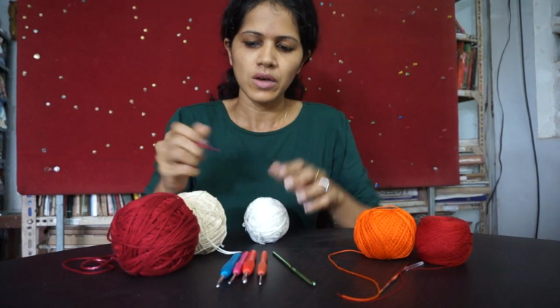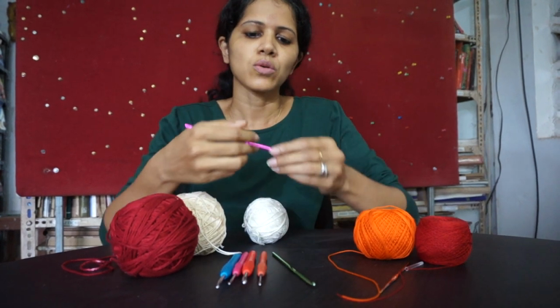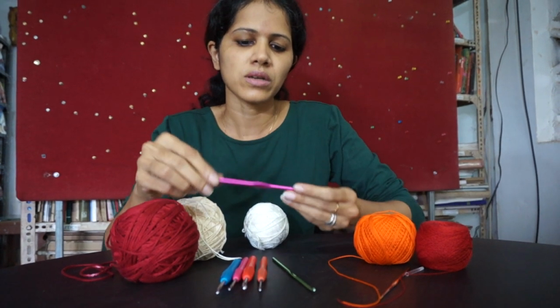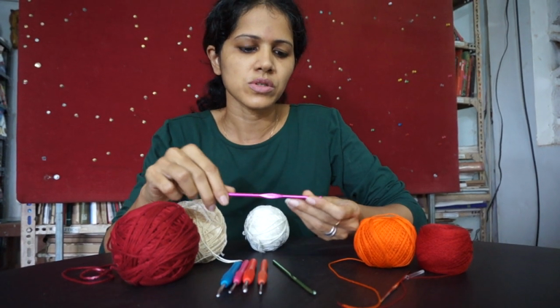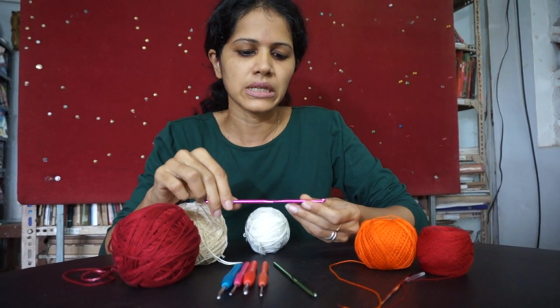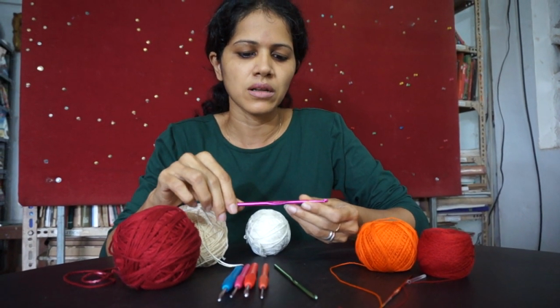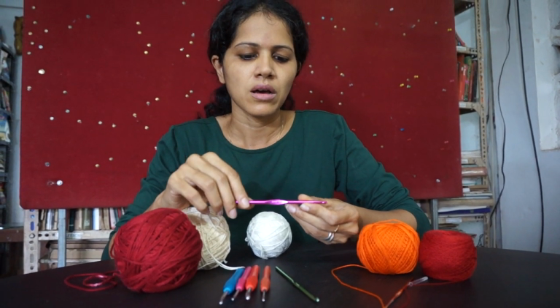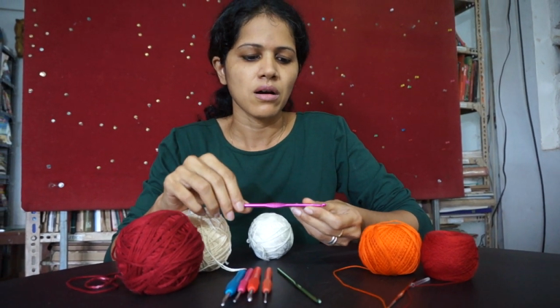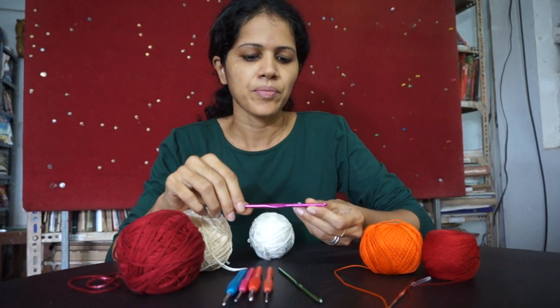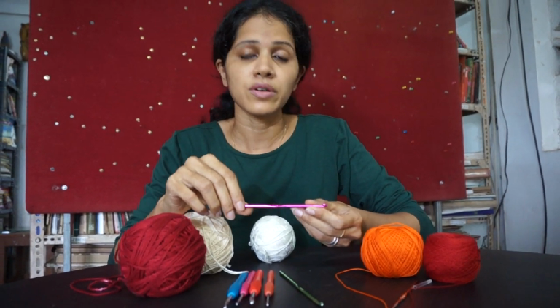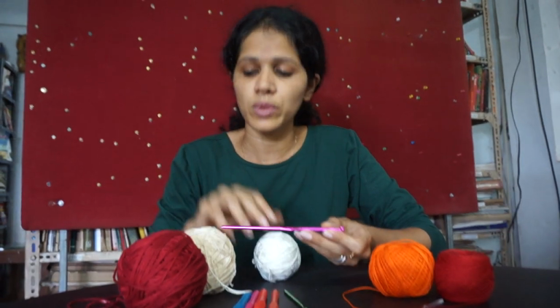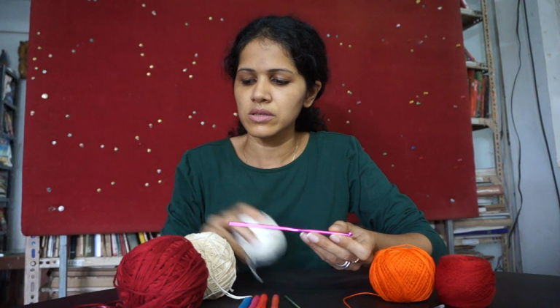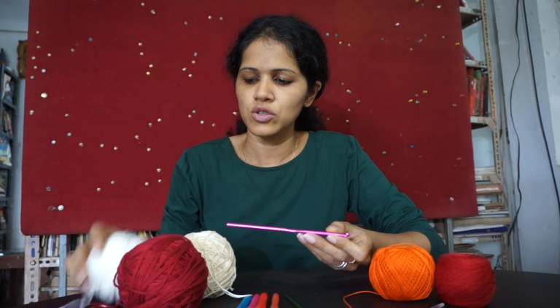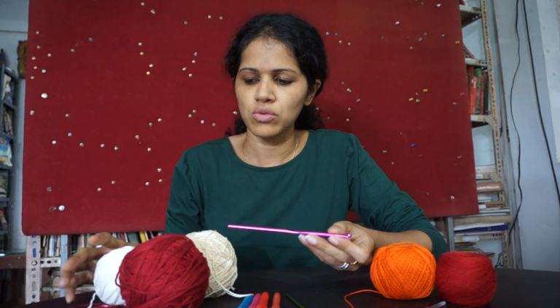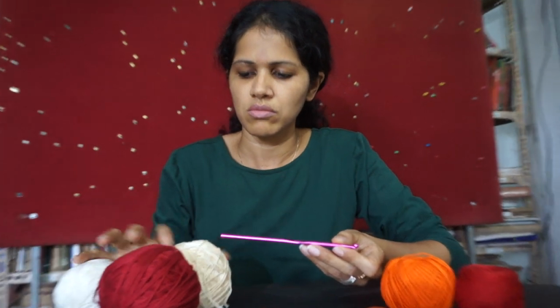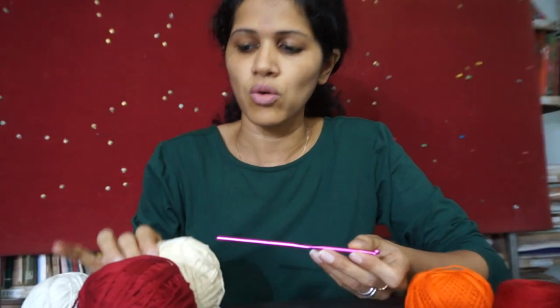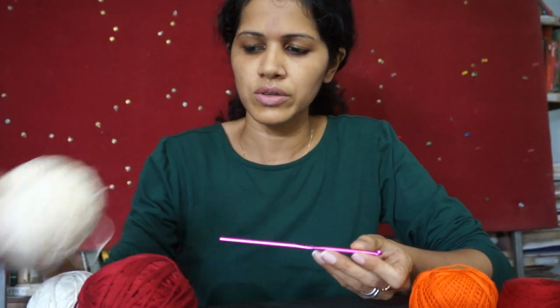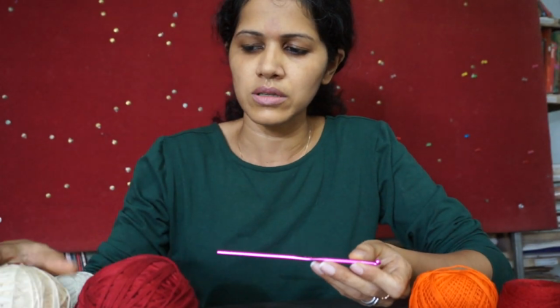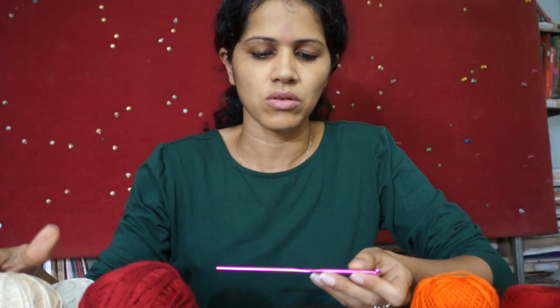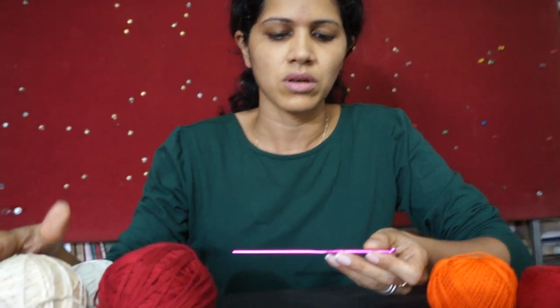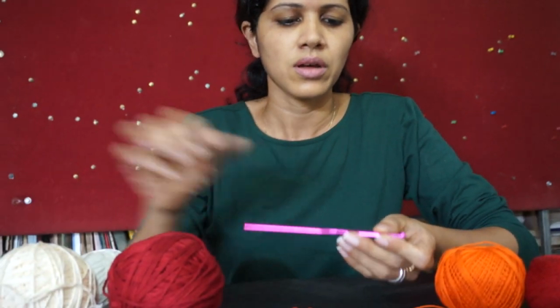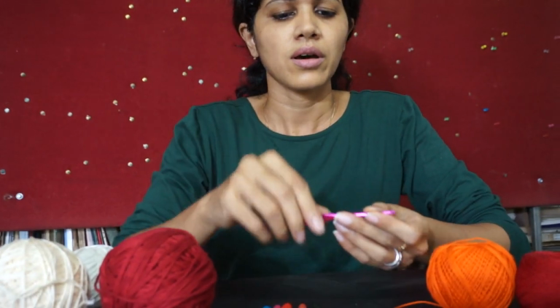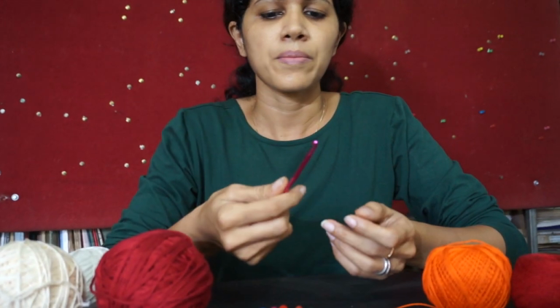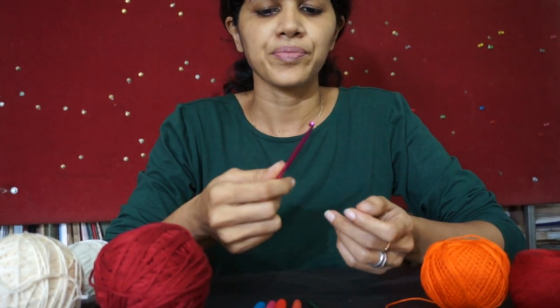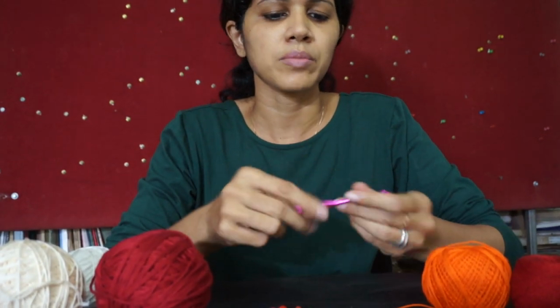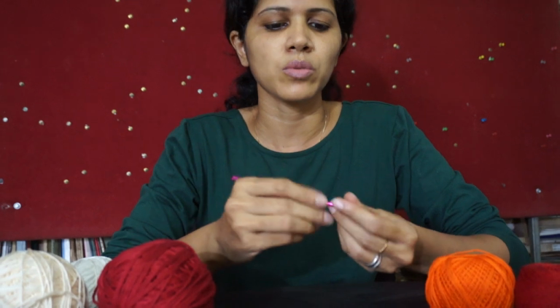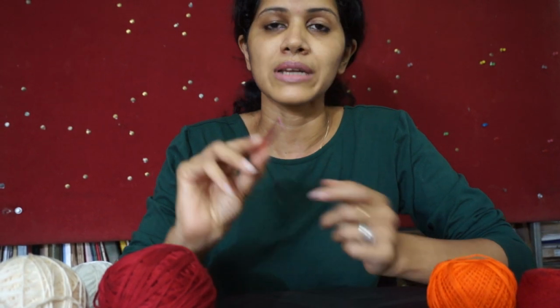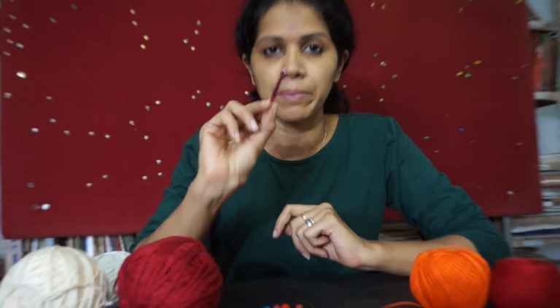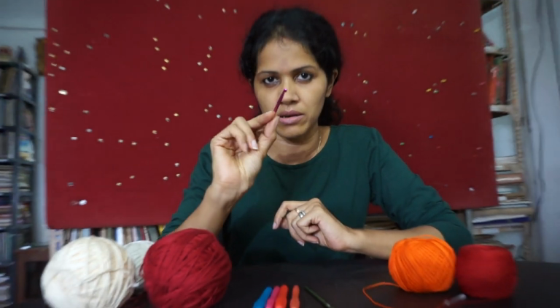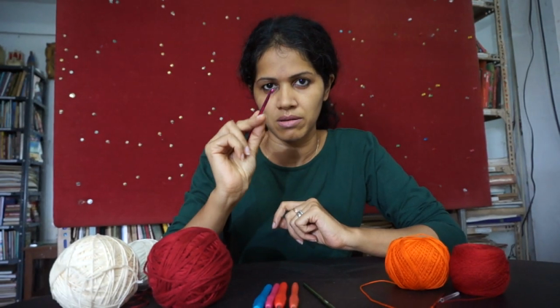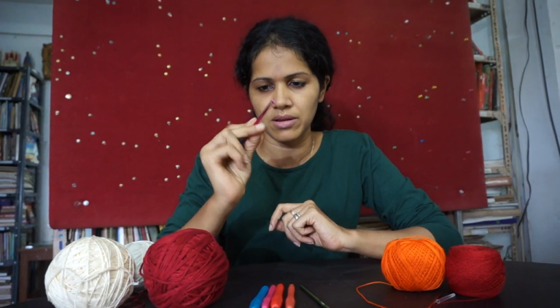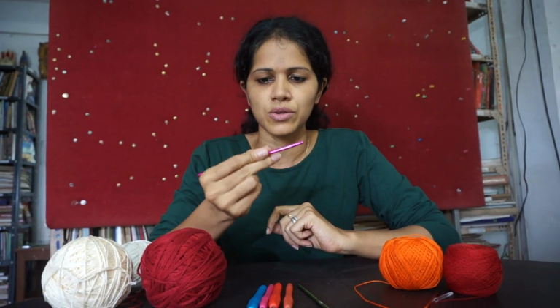So when it comes to the needle, there are different ways that you hold your needle. Some people would hold it like a pen, like so.